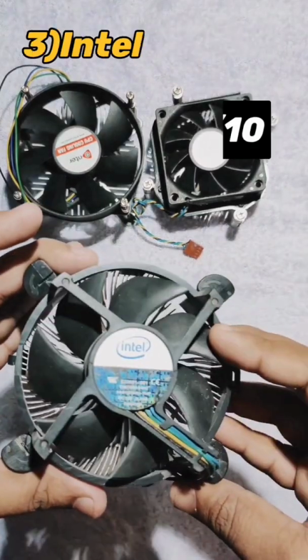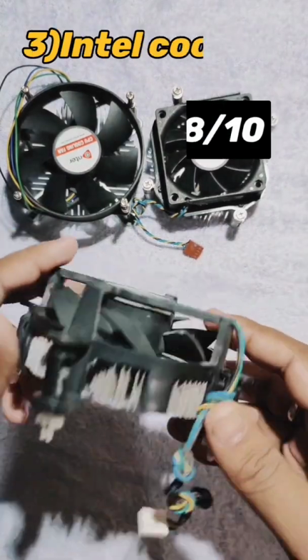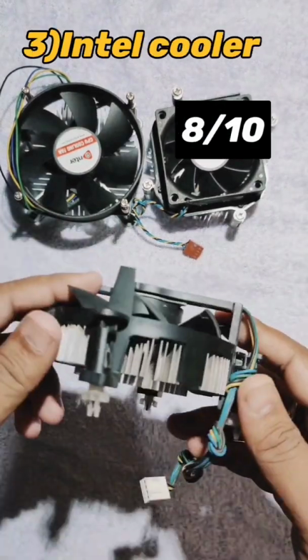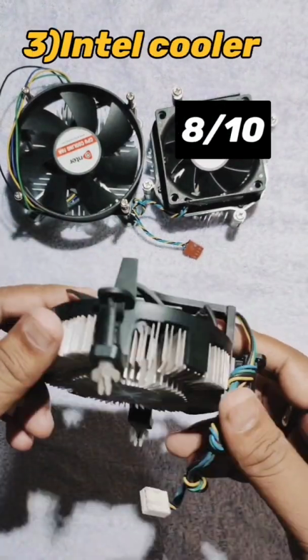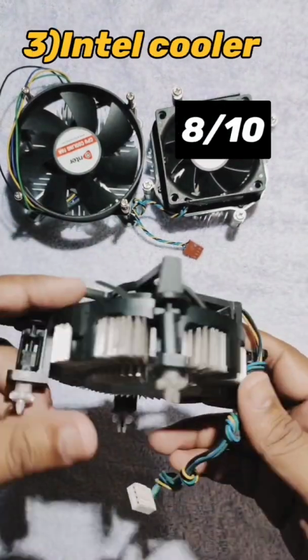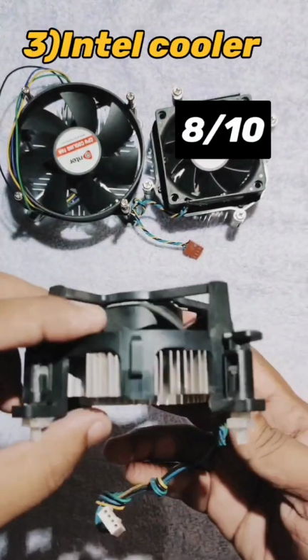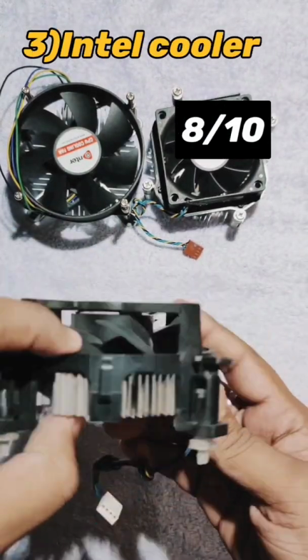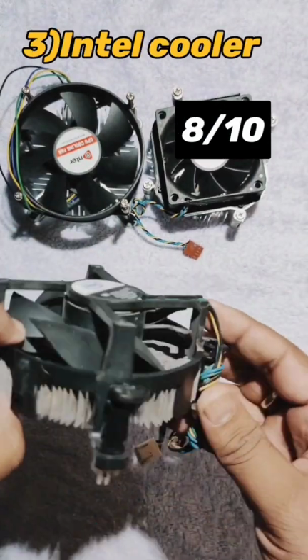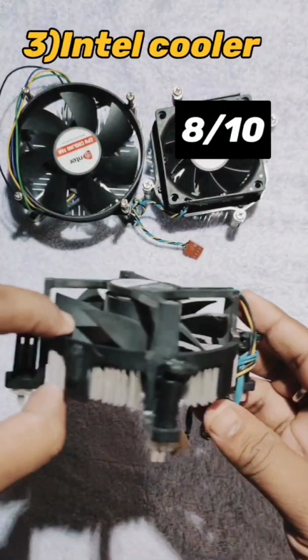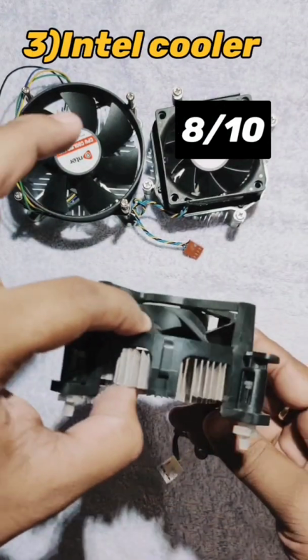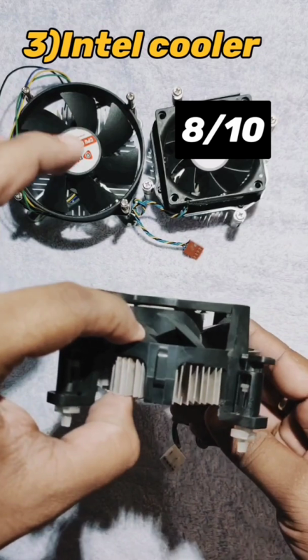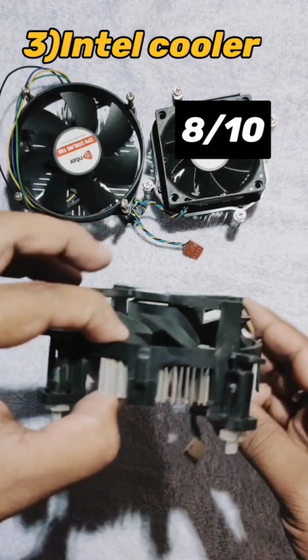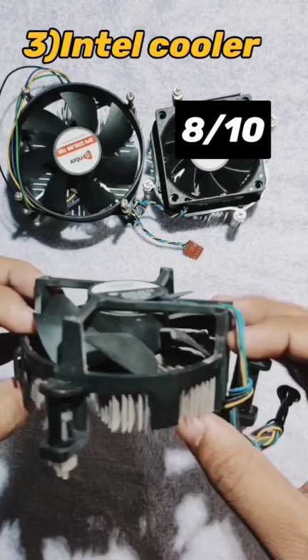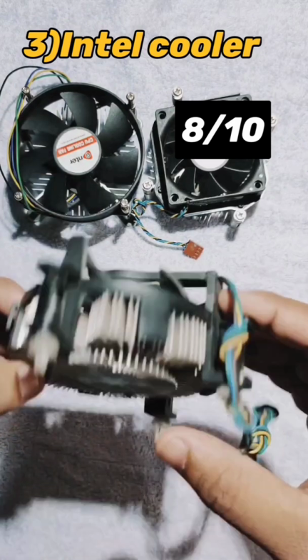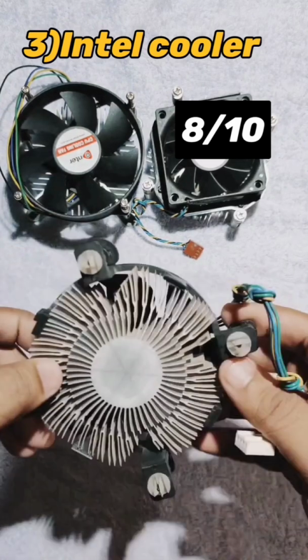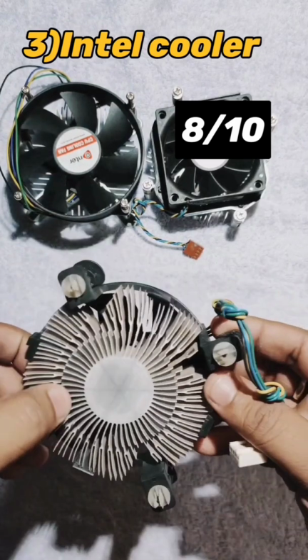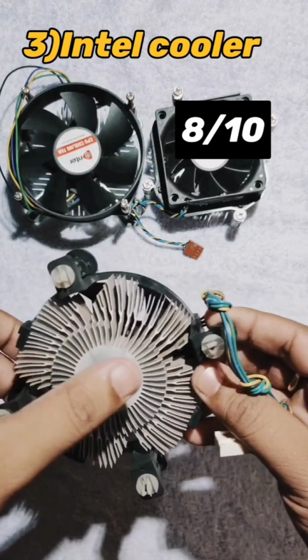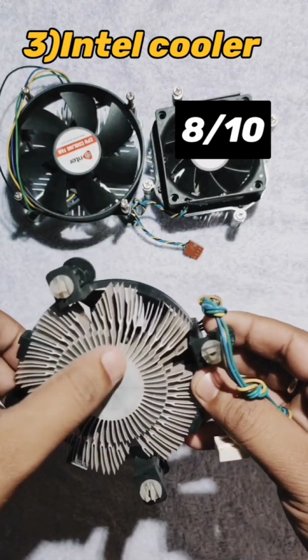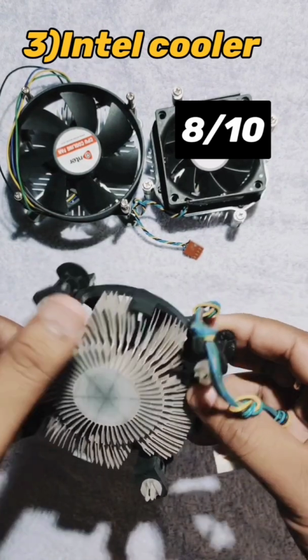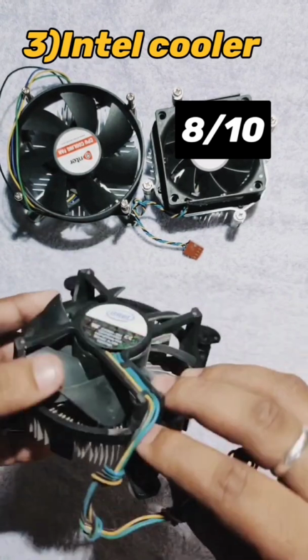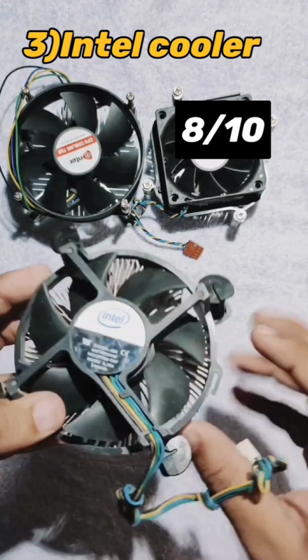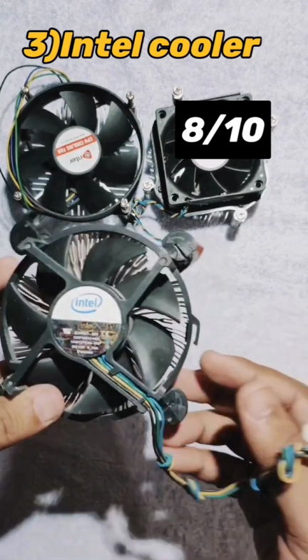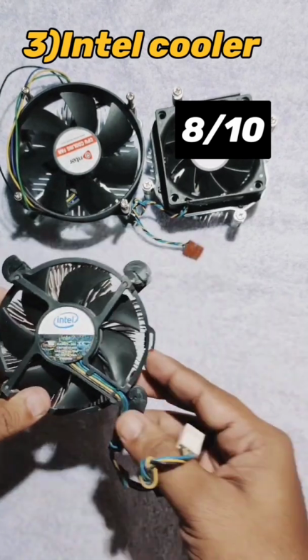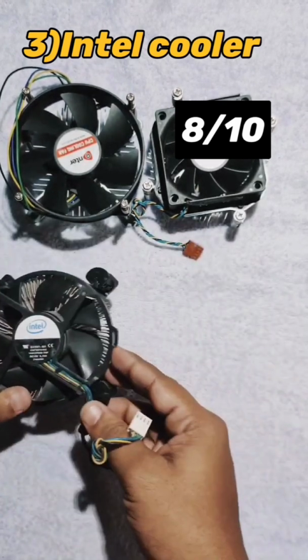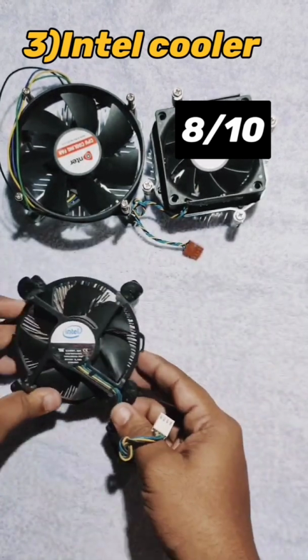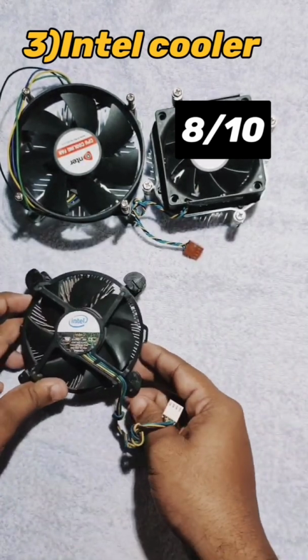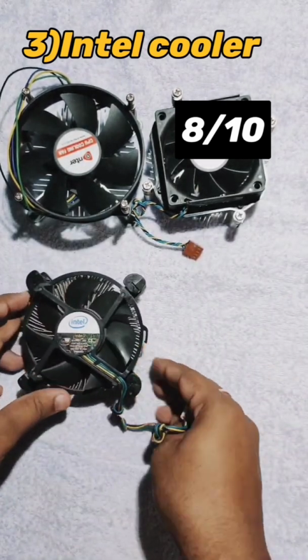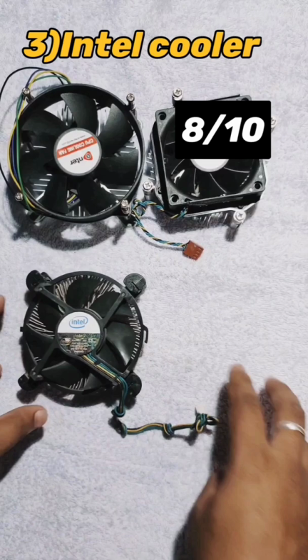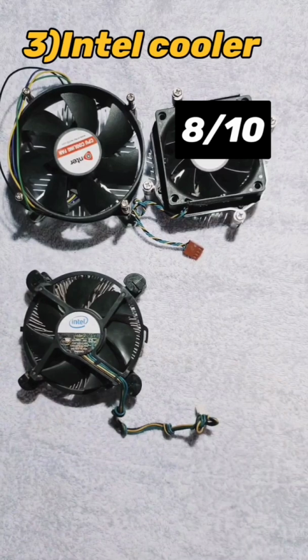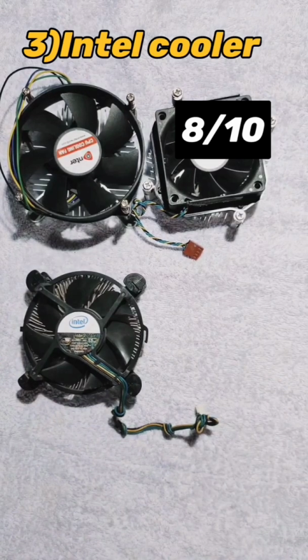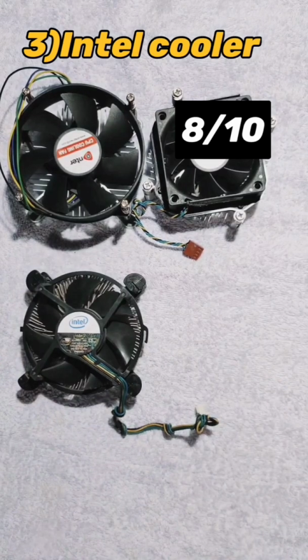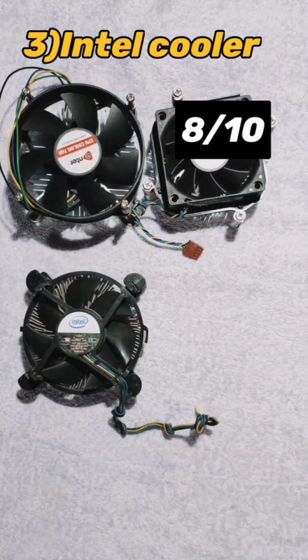The next one is the Intel CPU cooler. It provides a sufficient amount of cooling and it doesn't need any lower brackets because it uses push-pin sockets. I like it.